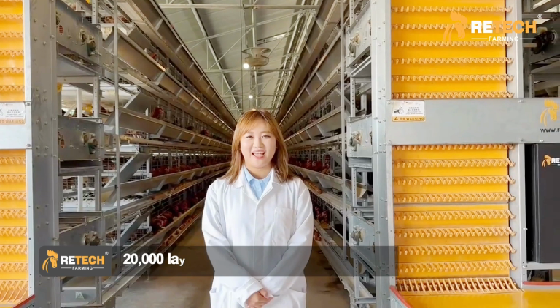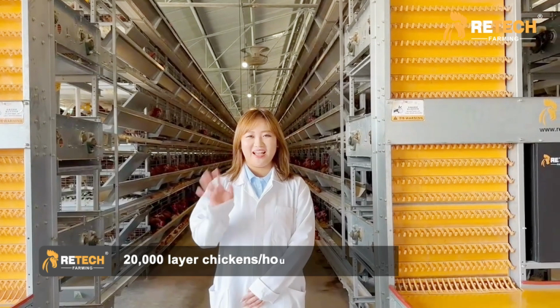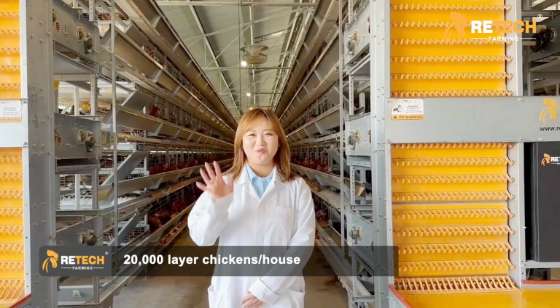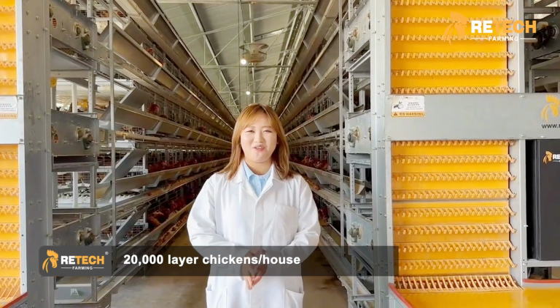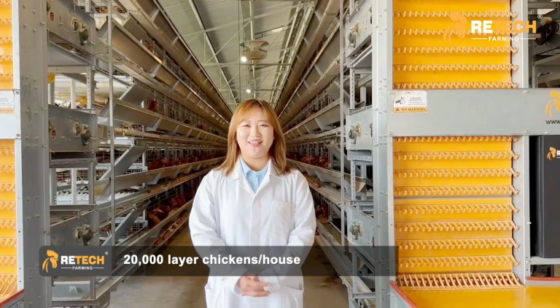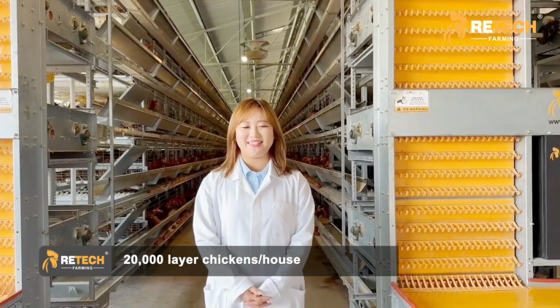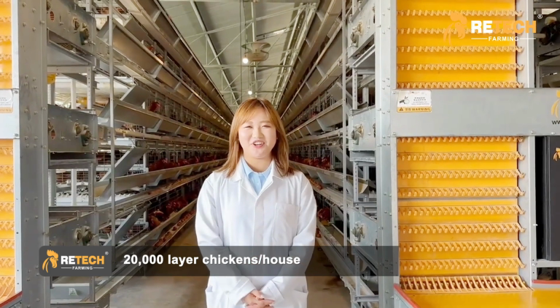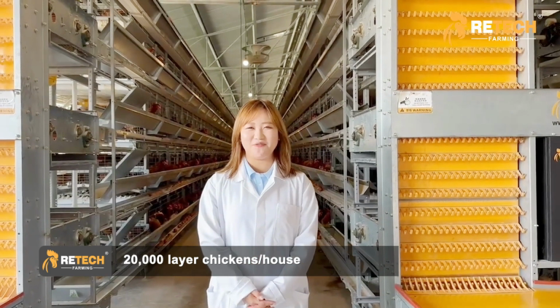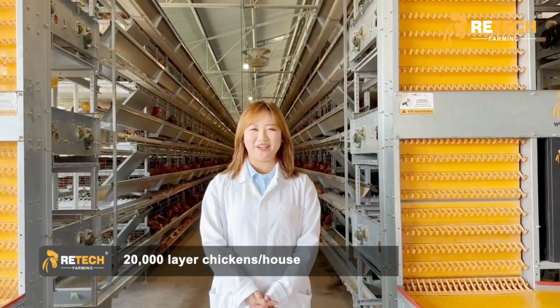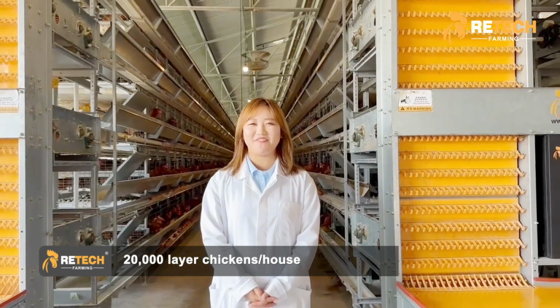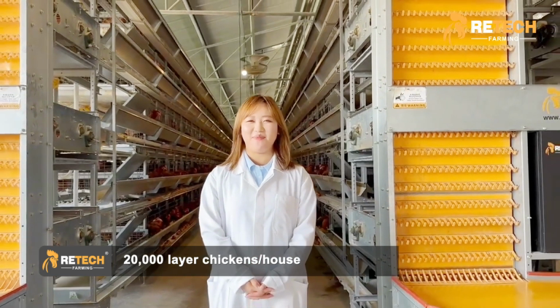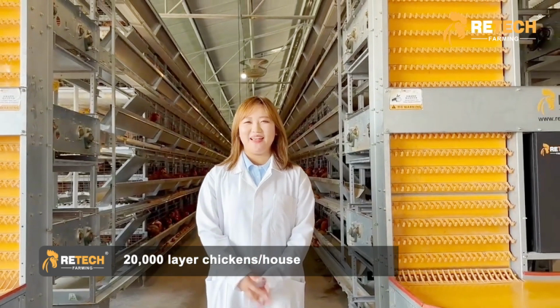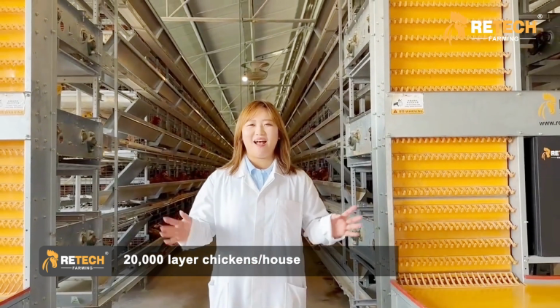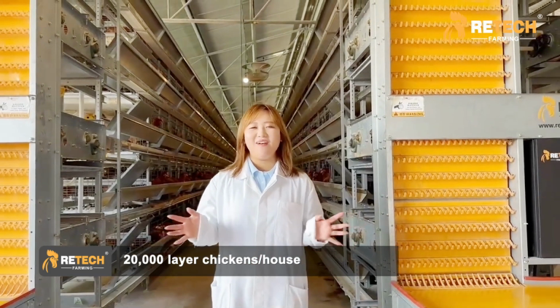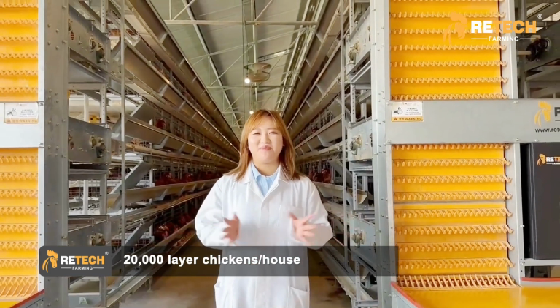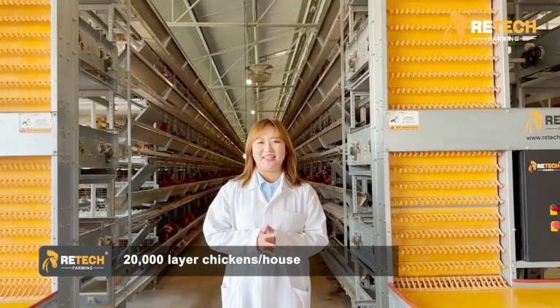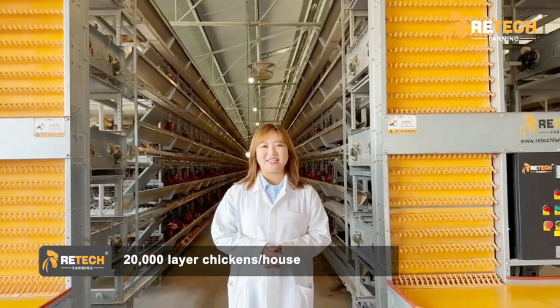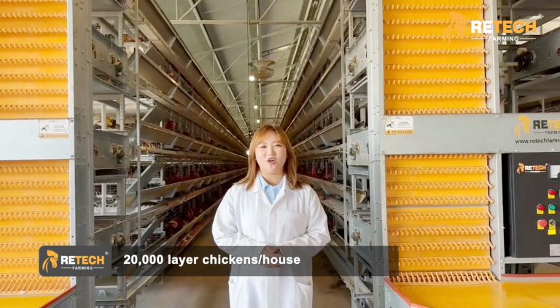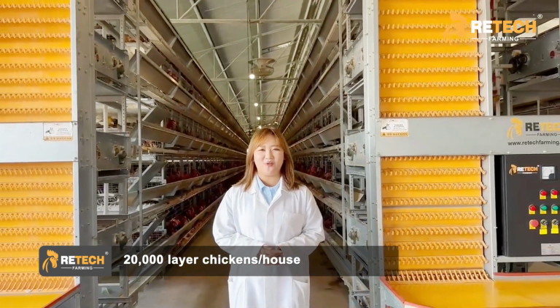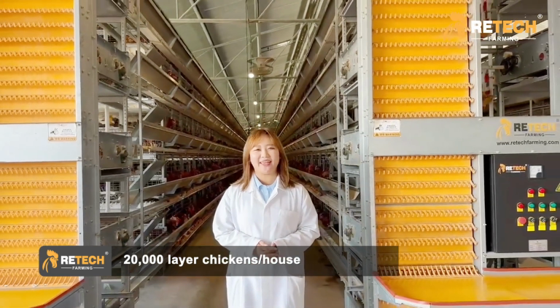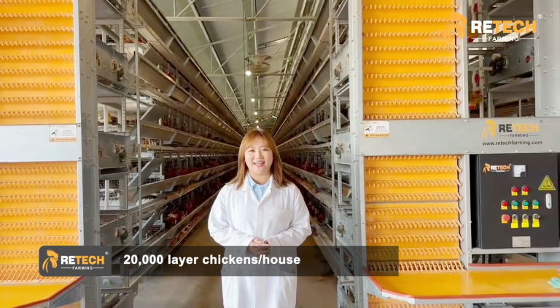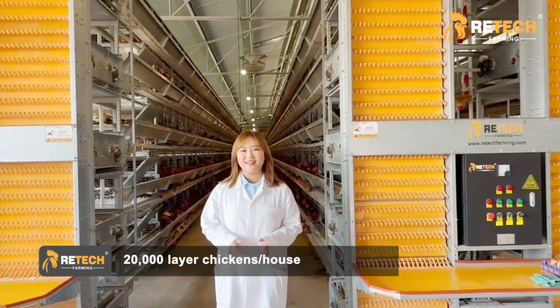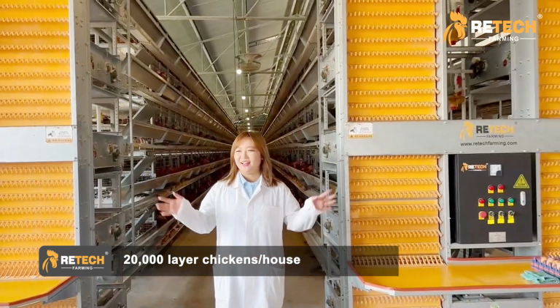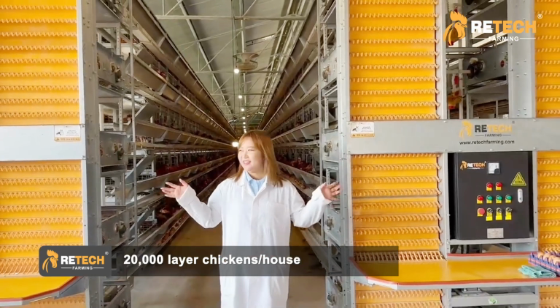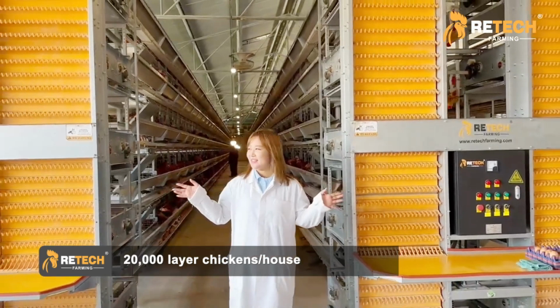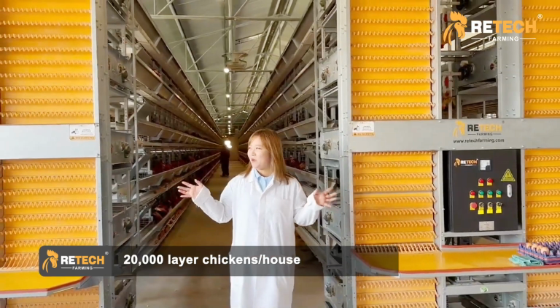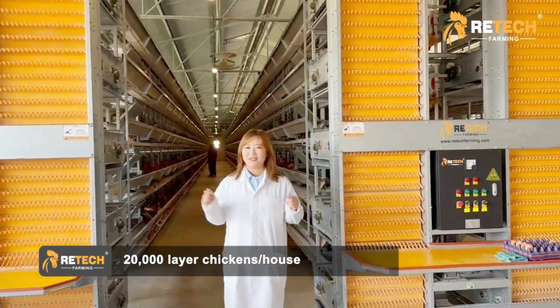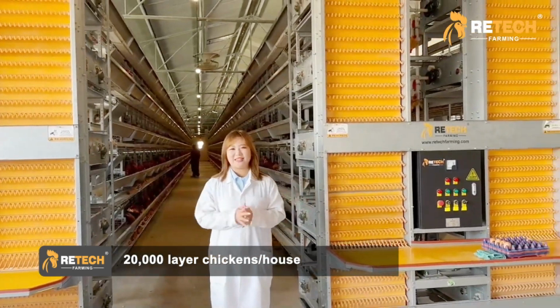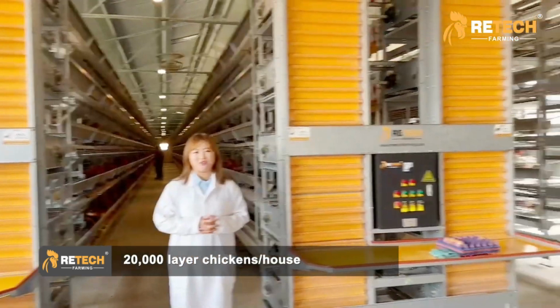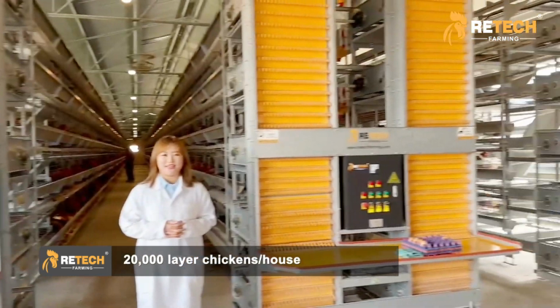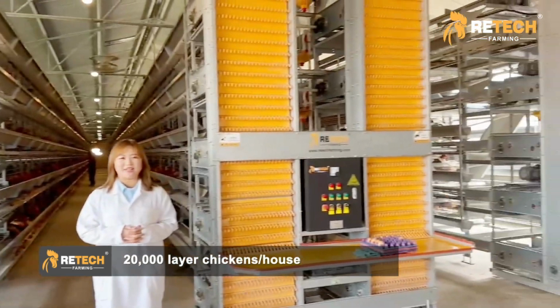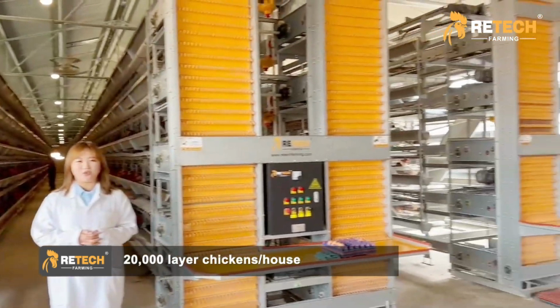Hello everyone, this is Shirley from Retech Farming. Now I'm in the Hajjado area, Kenya. This is our project in George East Hajjado.